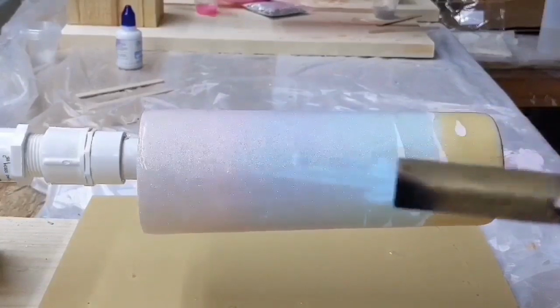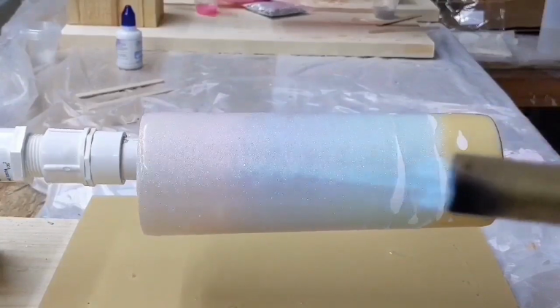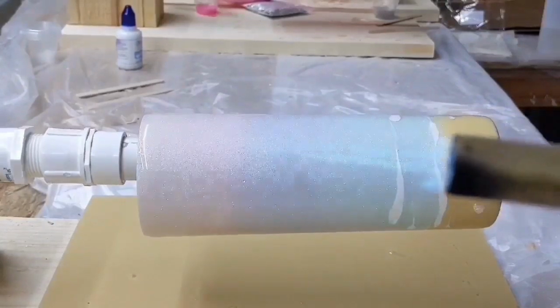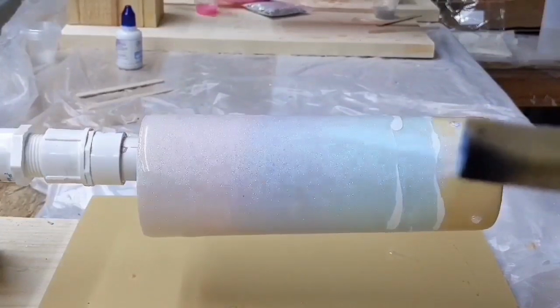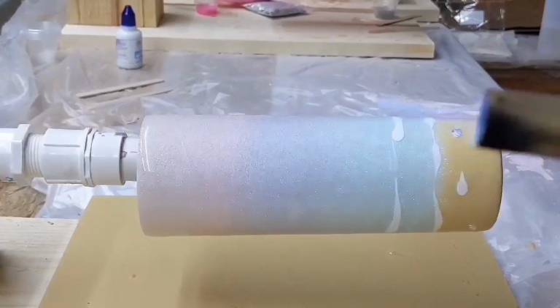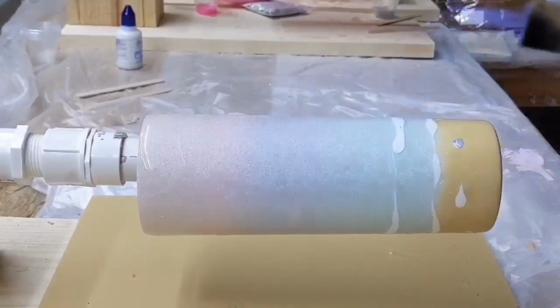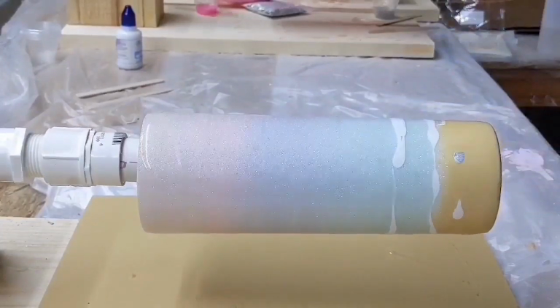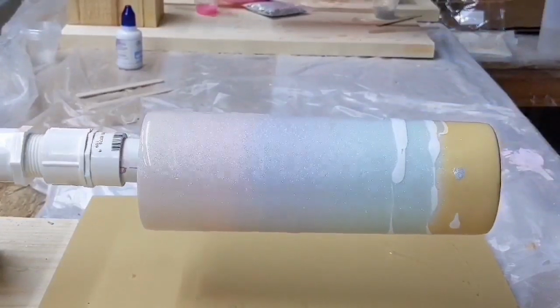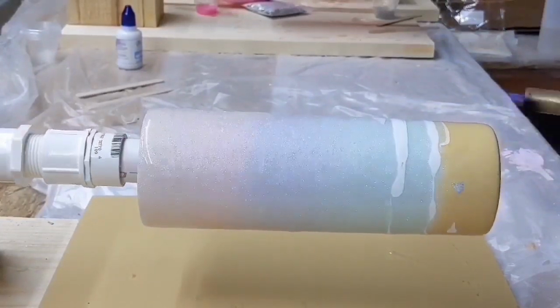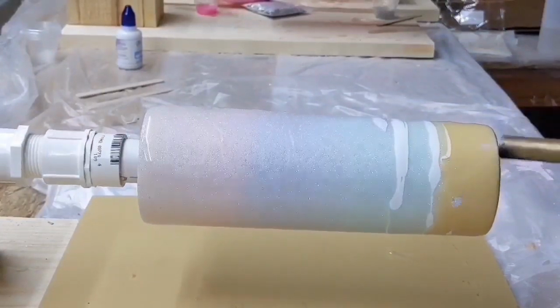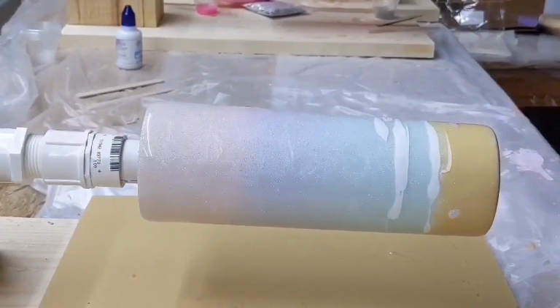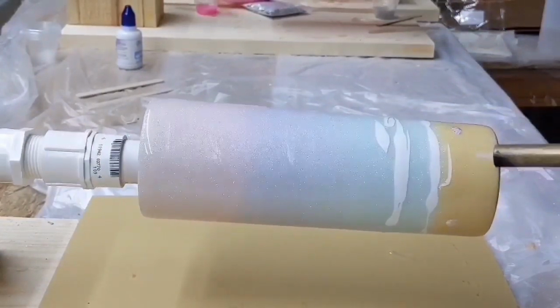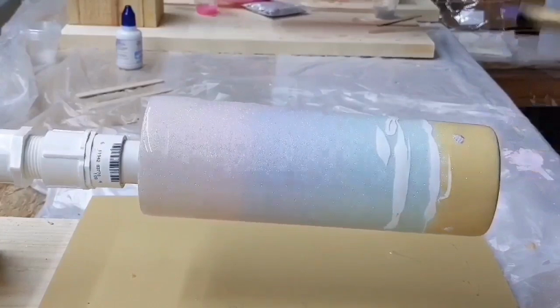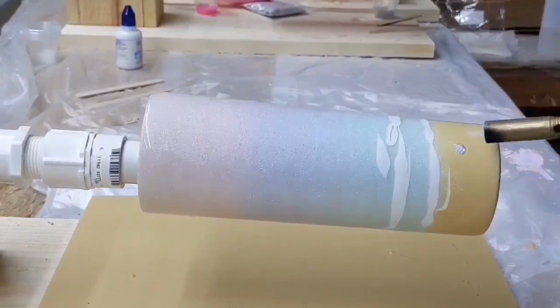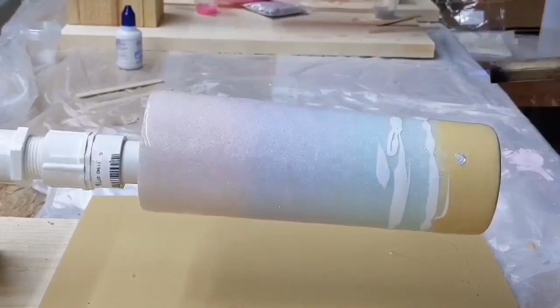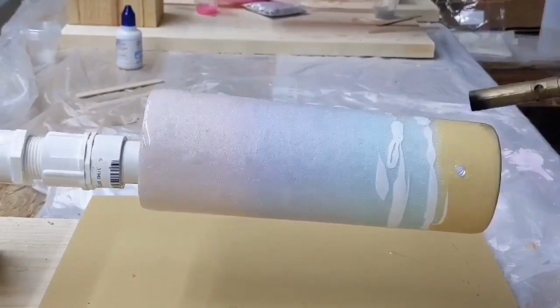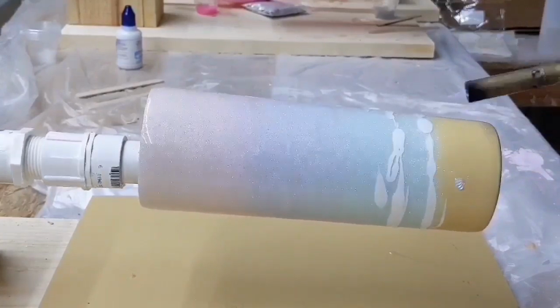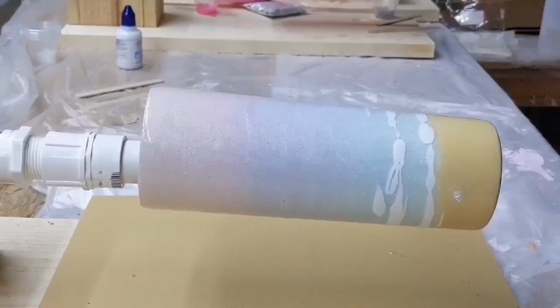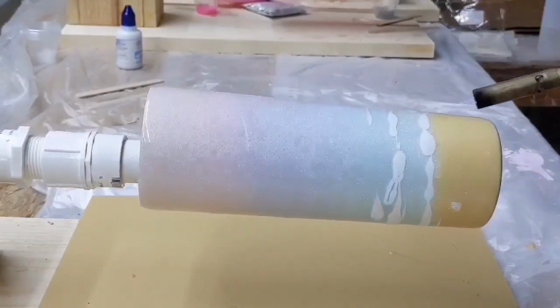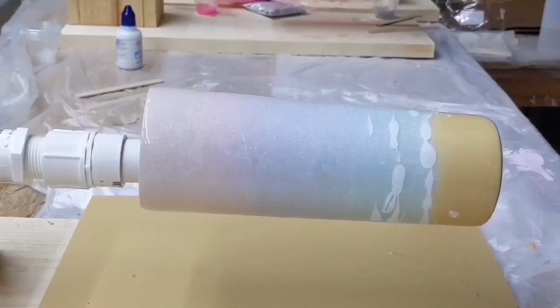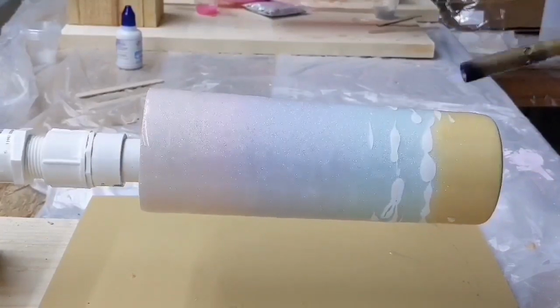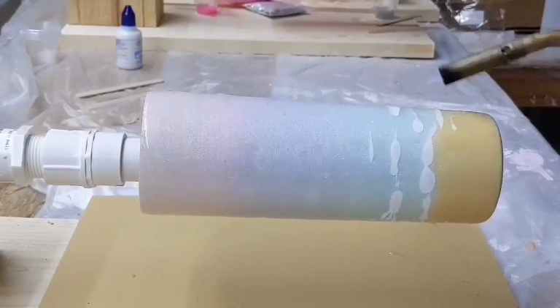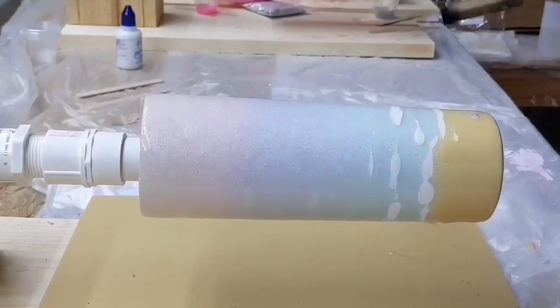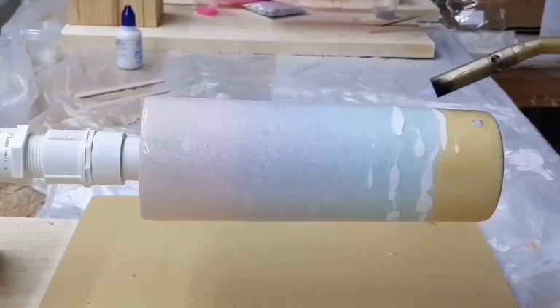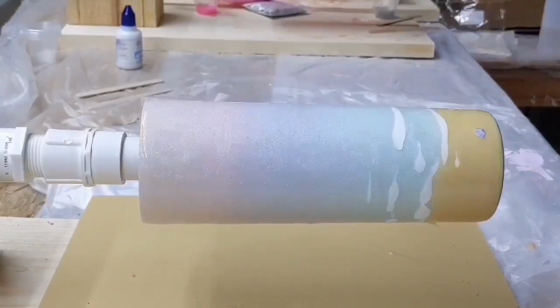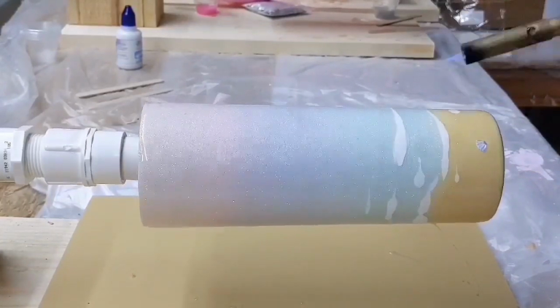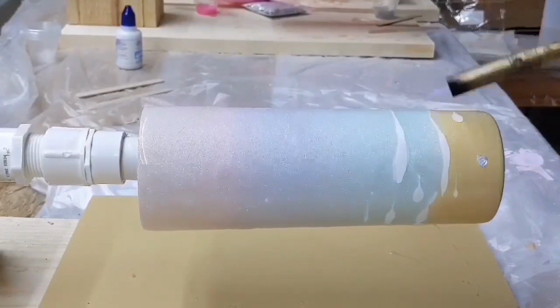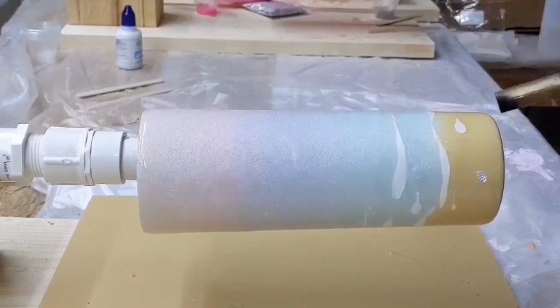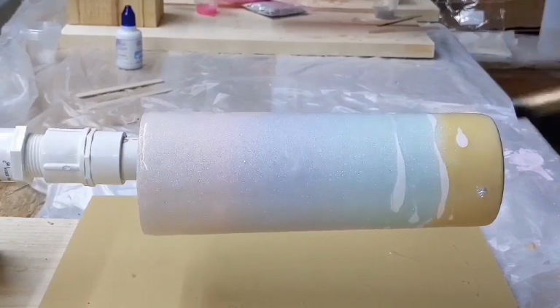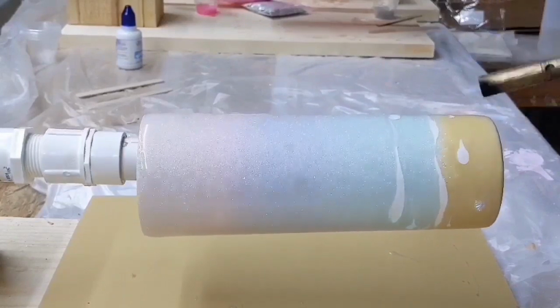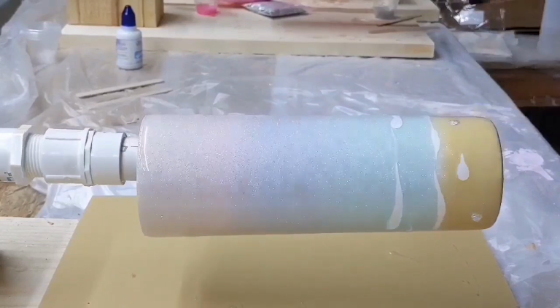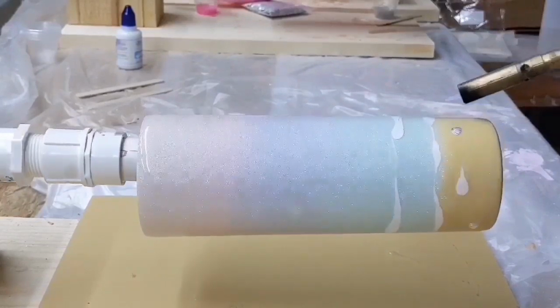I'm going to hit it with the torch just to pop any air bubbles and to get that white Armor Art moving. That epoxy pigment really likes heat and that's what's going to create the cells.